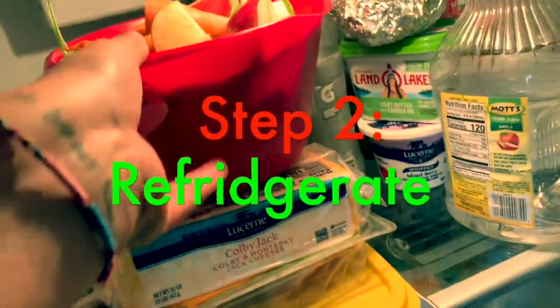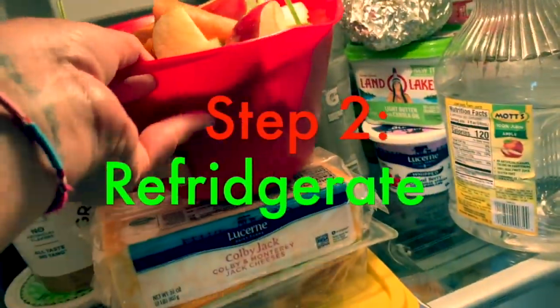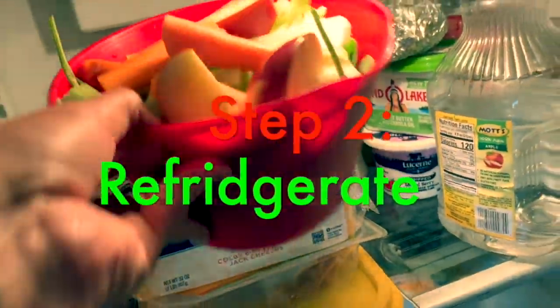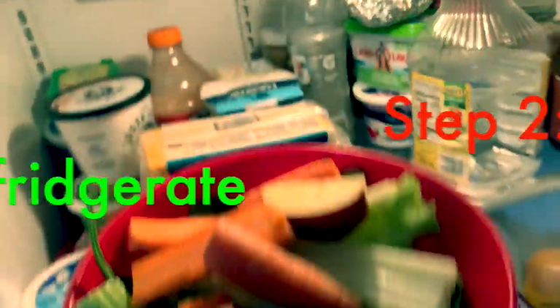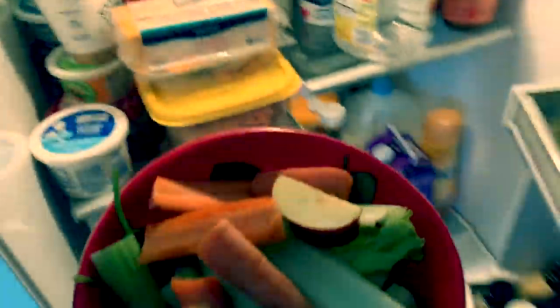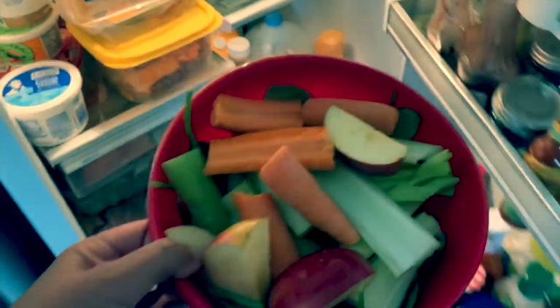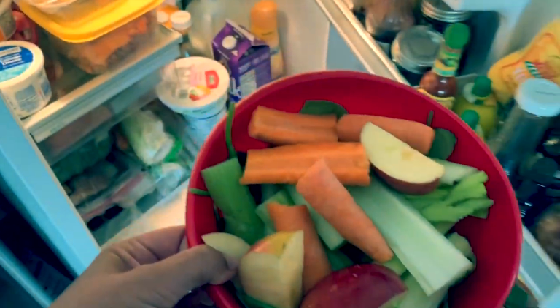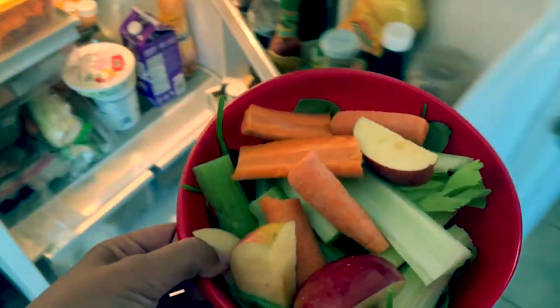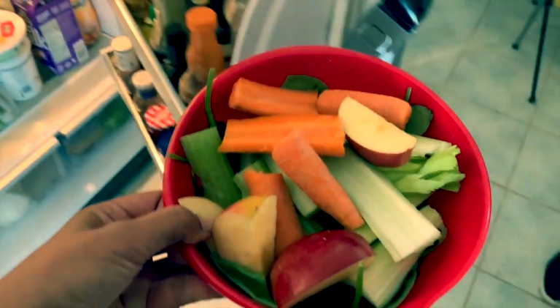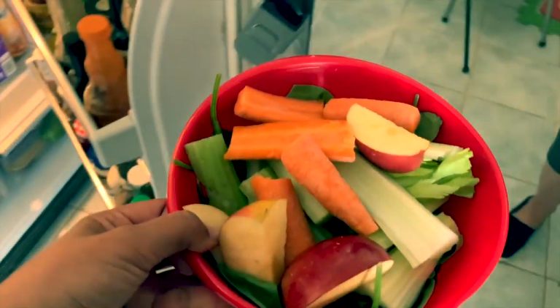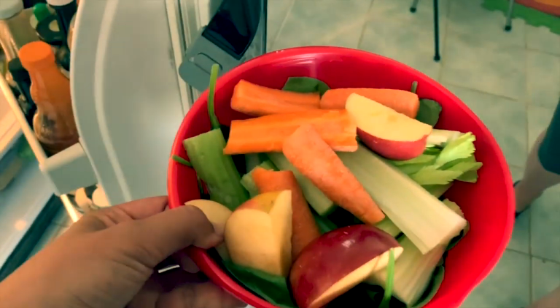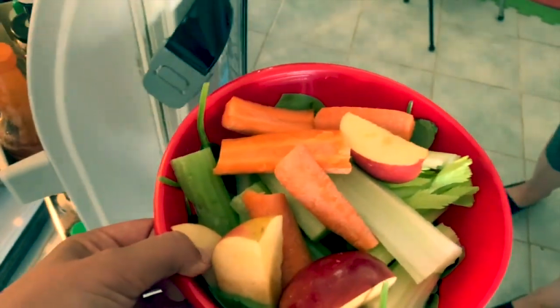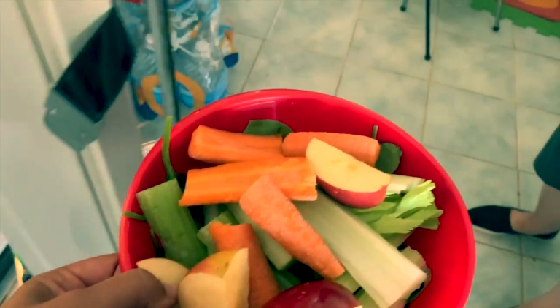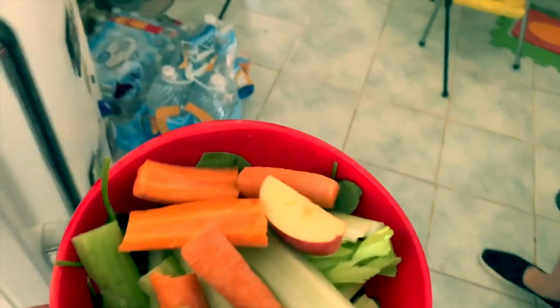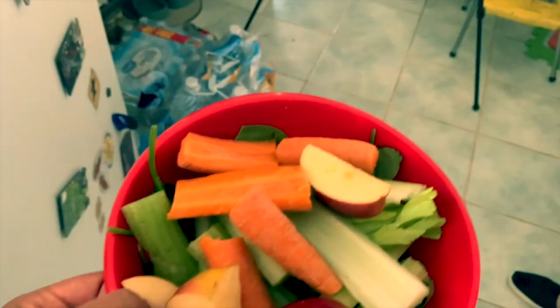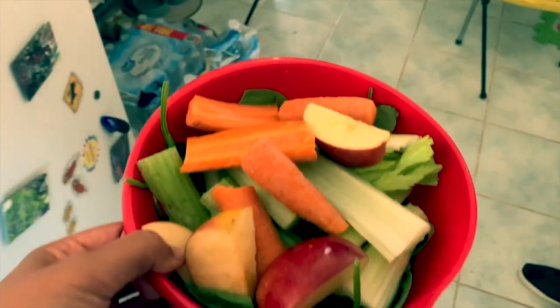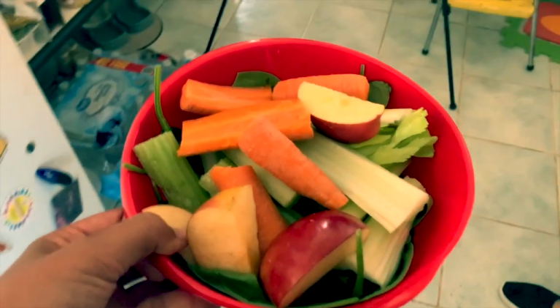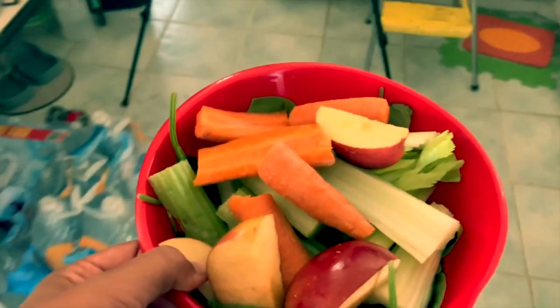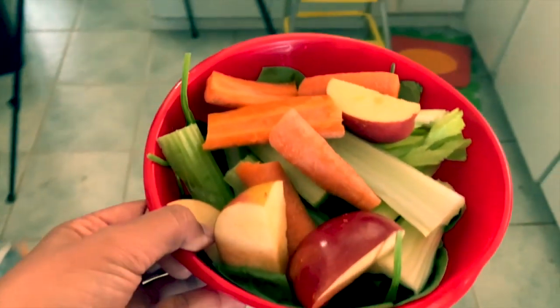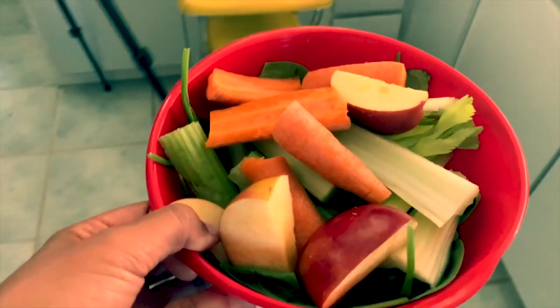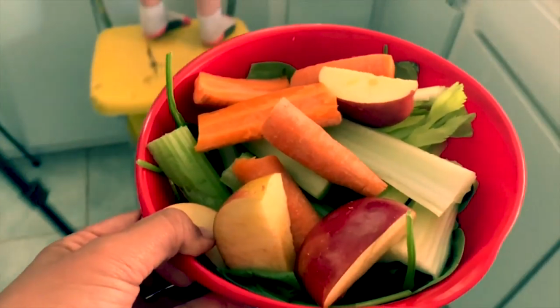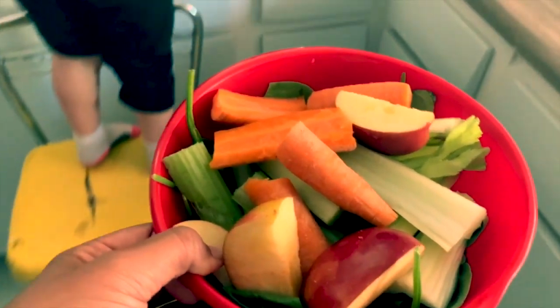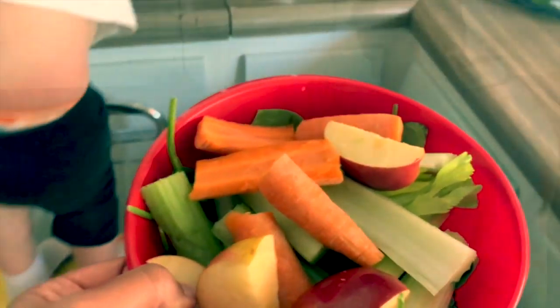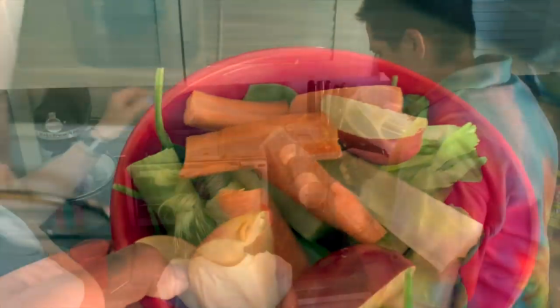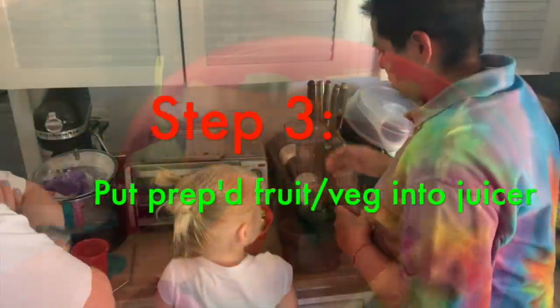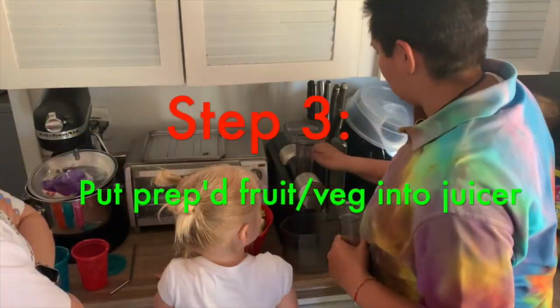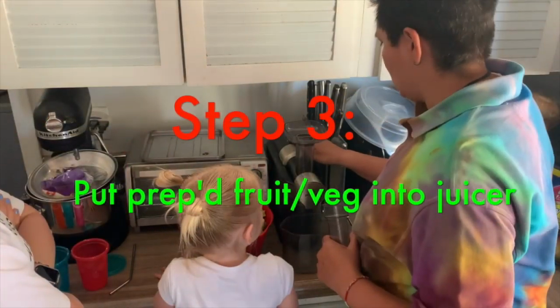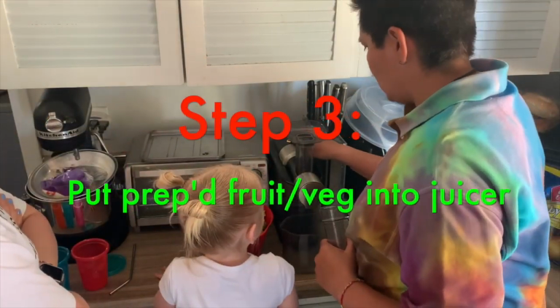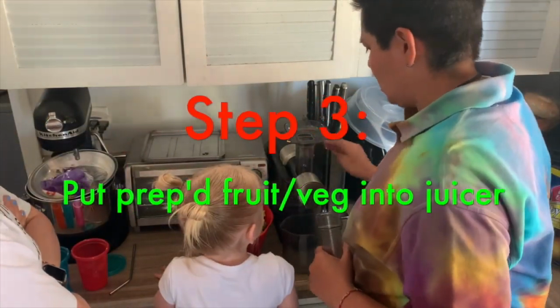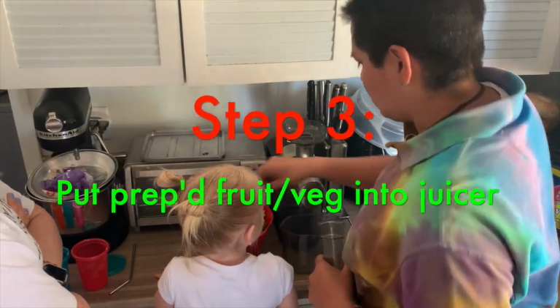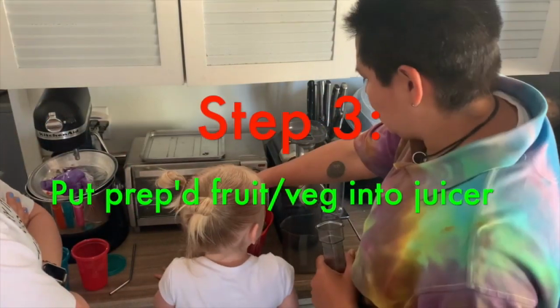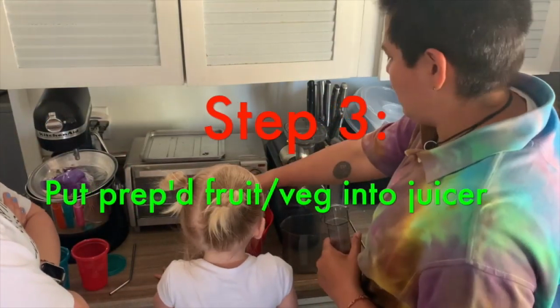Okay, so I chopped everything up and put it in the fridge while waiting for my assistant to get done with nap time. Let's turn this on and start sticking stuff in.